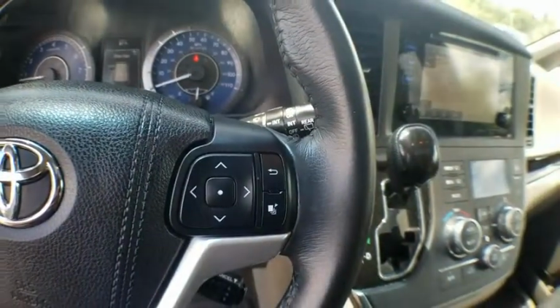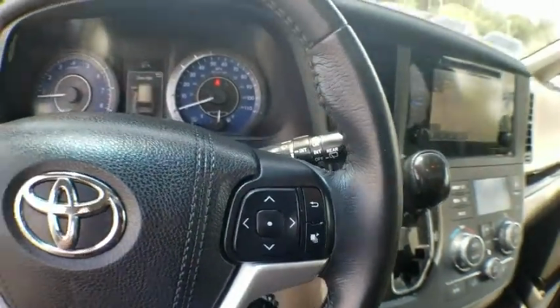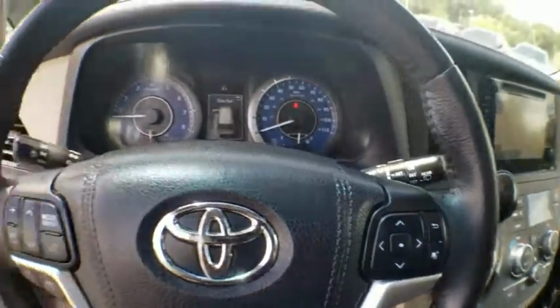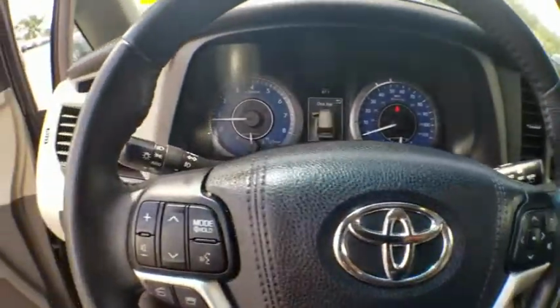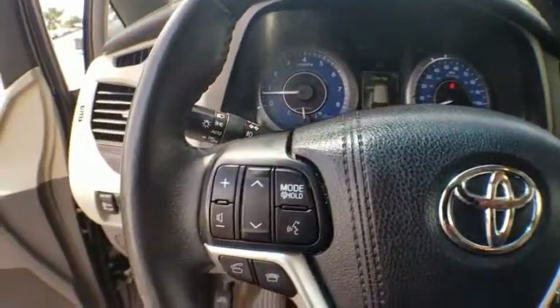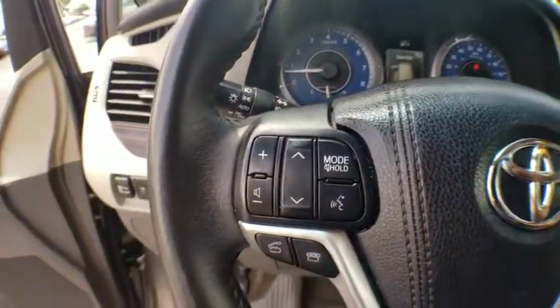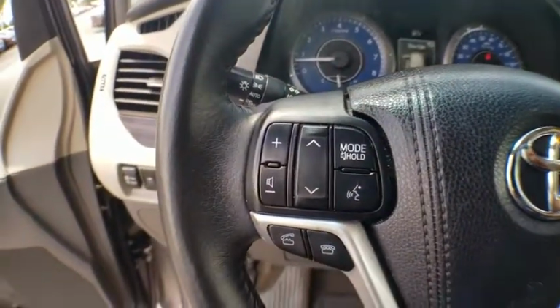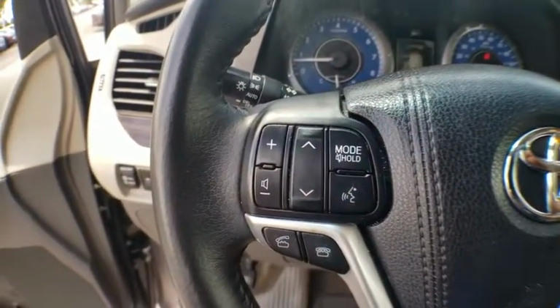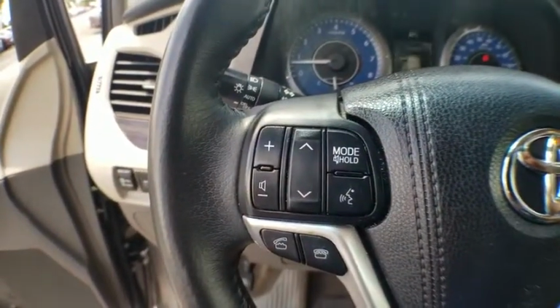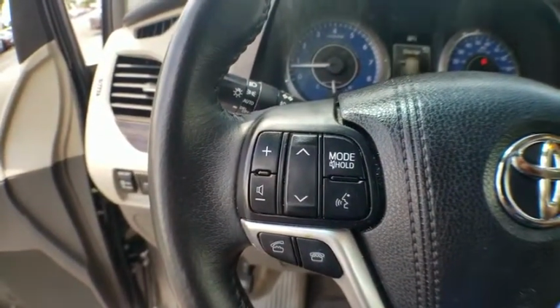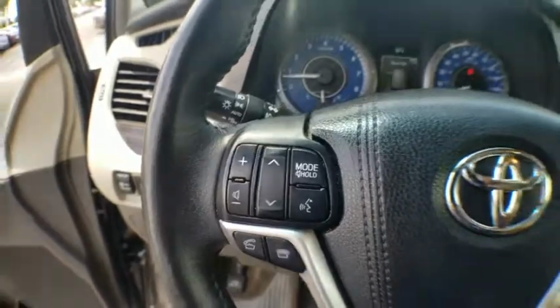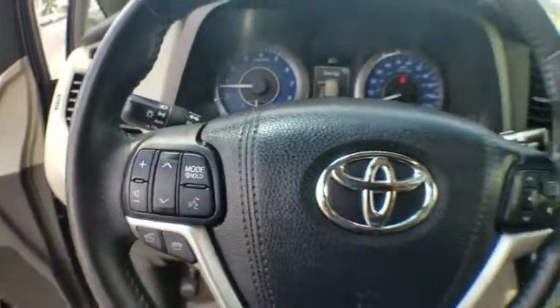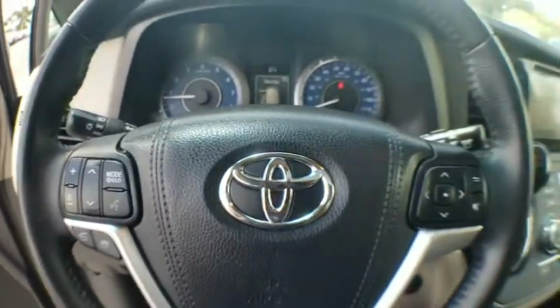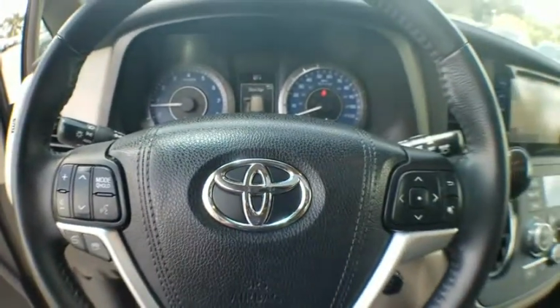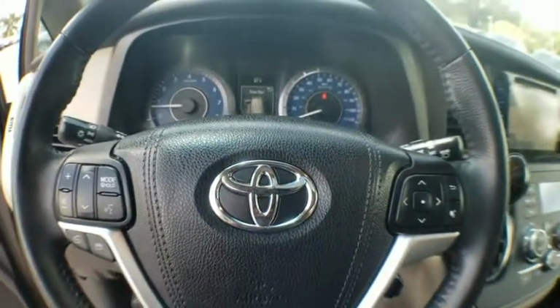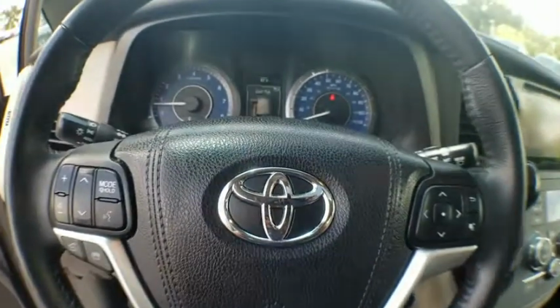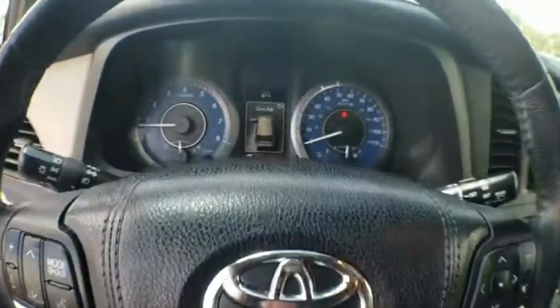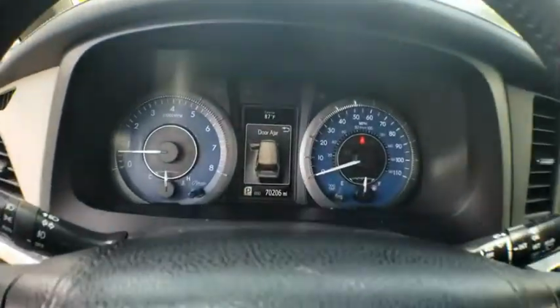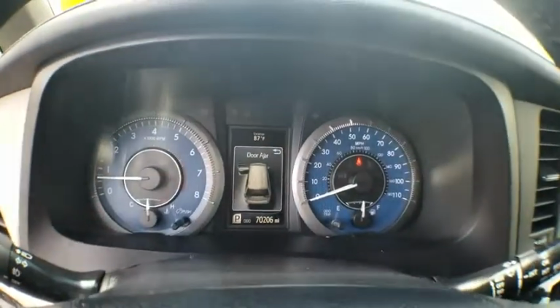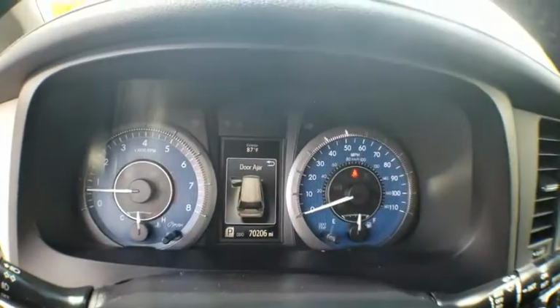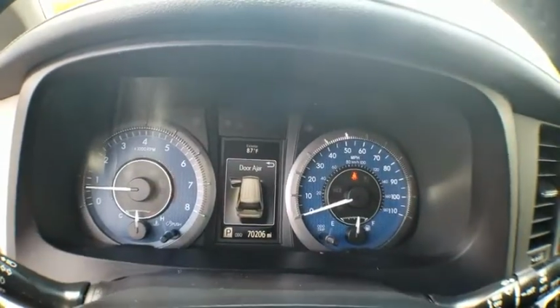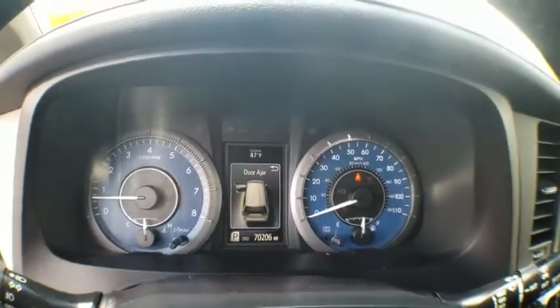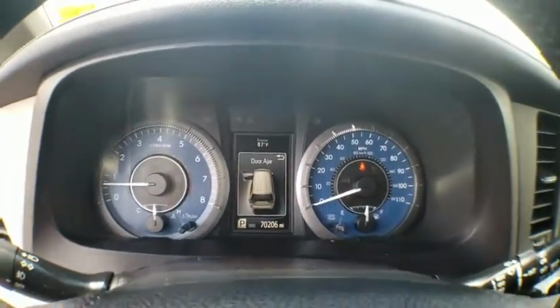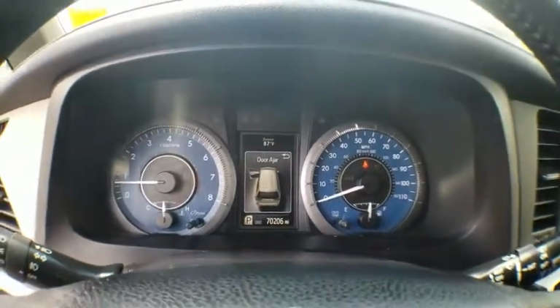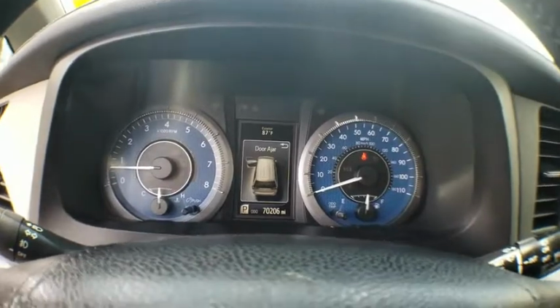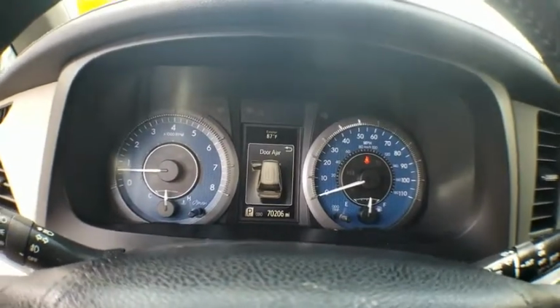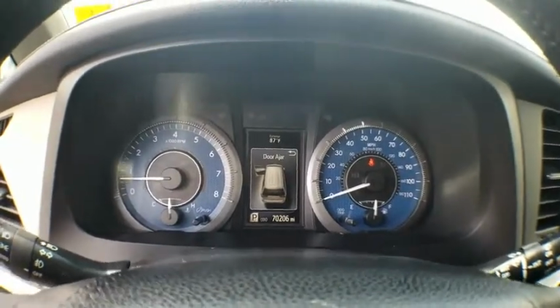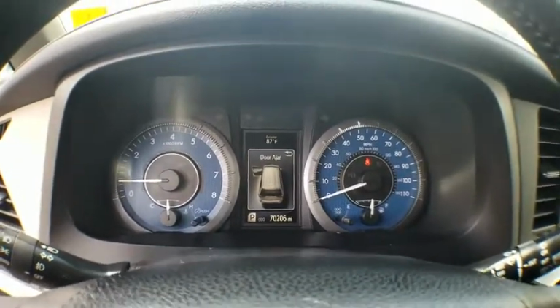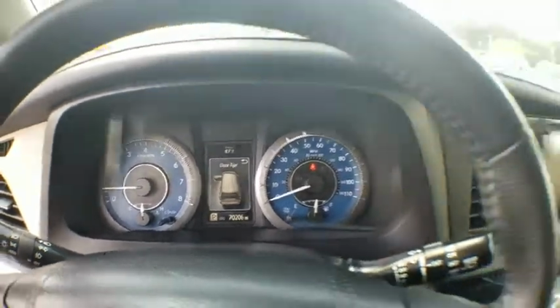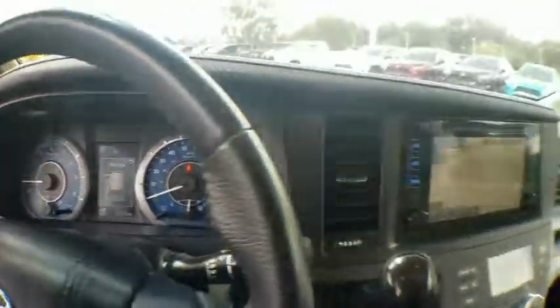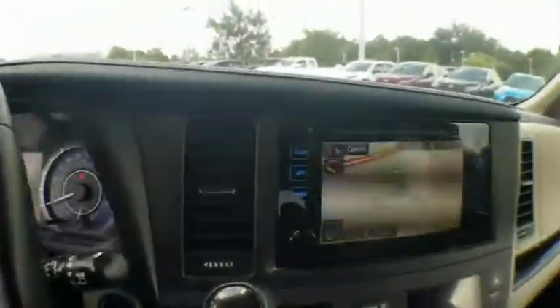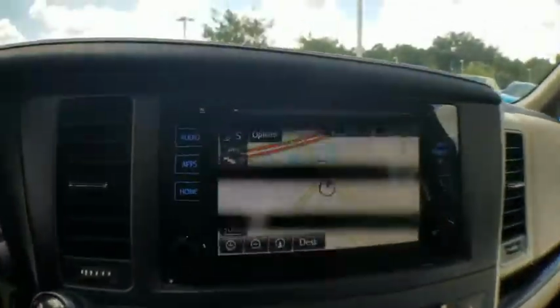Compass, power windows, rear window defroster, trip computer, heated front seats, electronic stability control, power moonroof, overhead console, tachometer. Come take a test drive today.